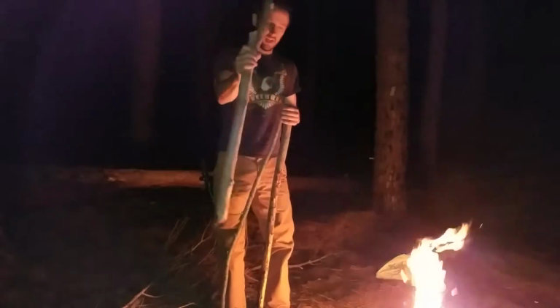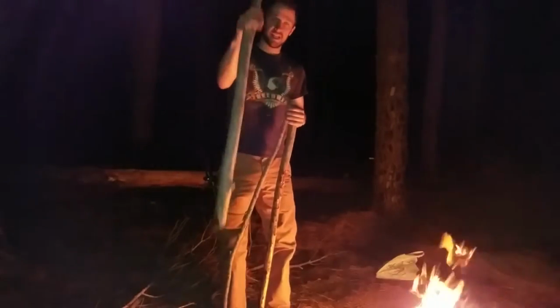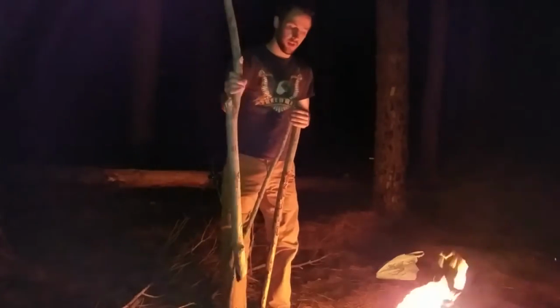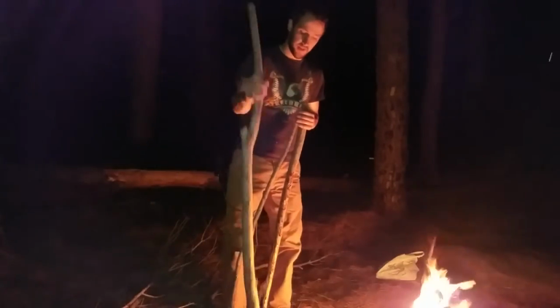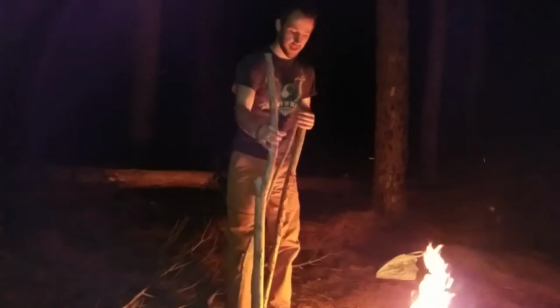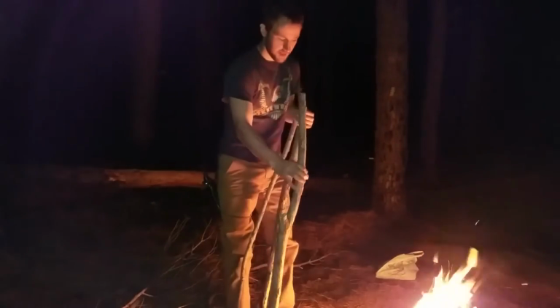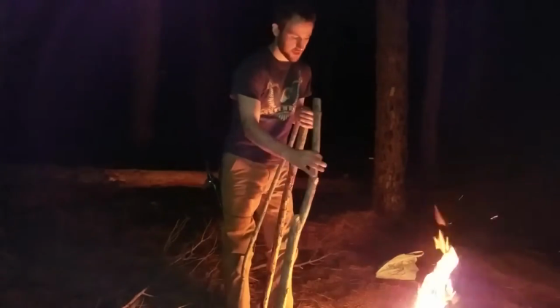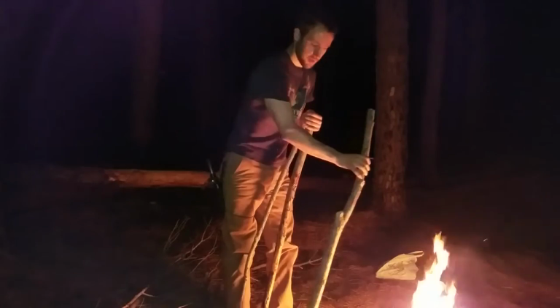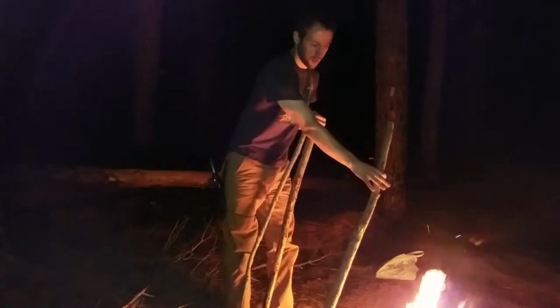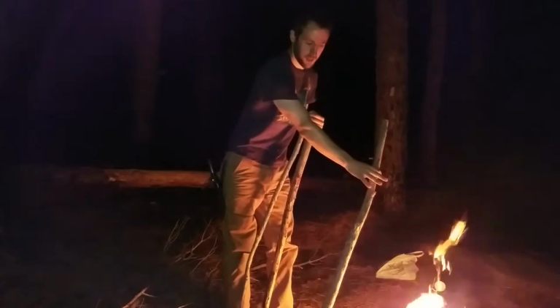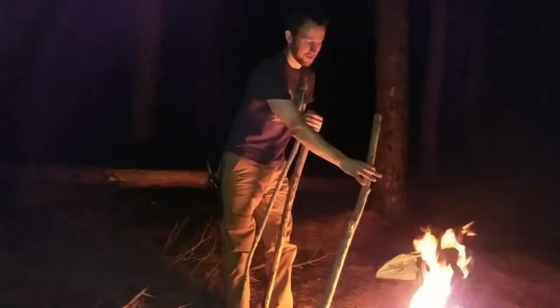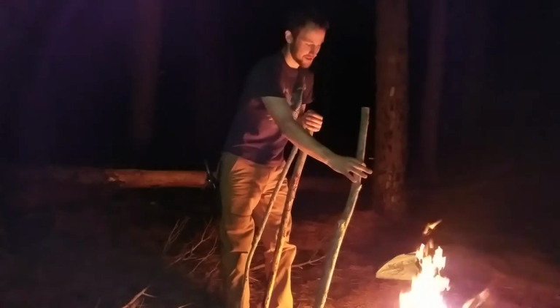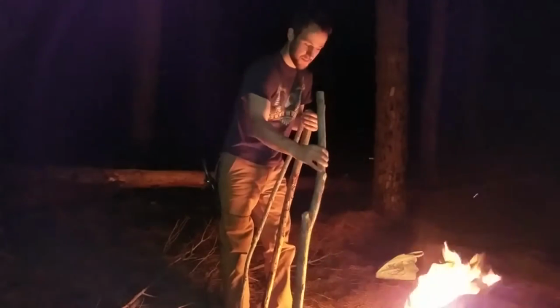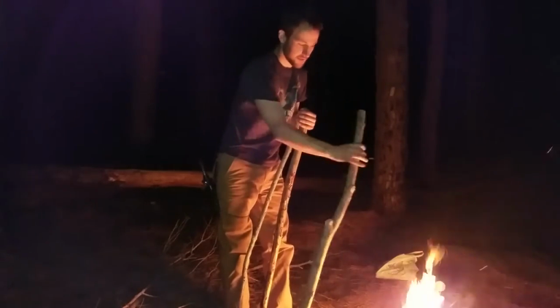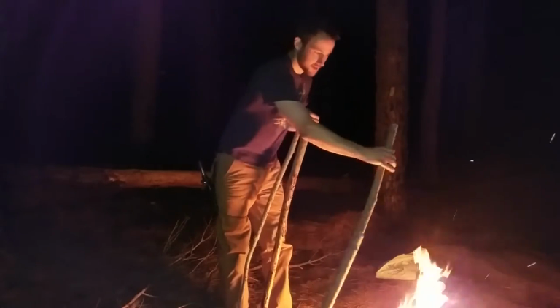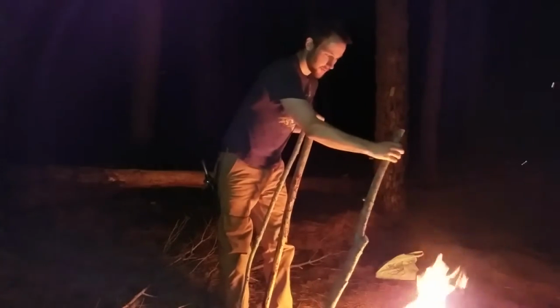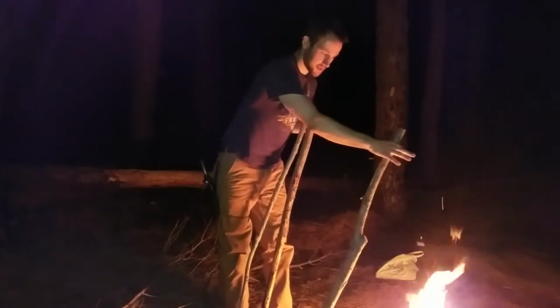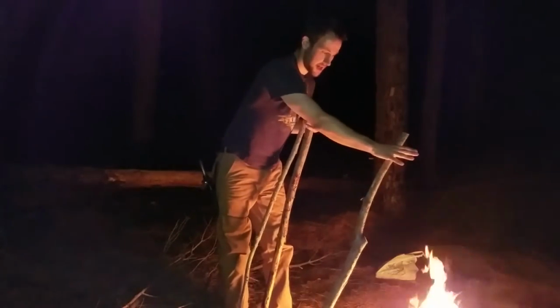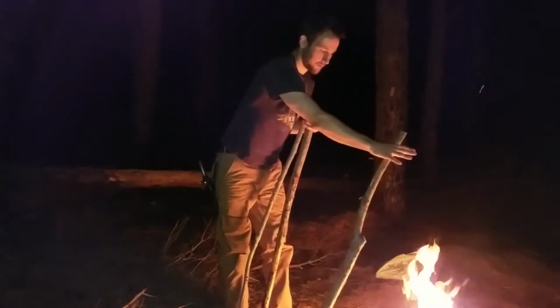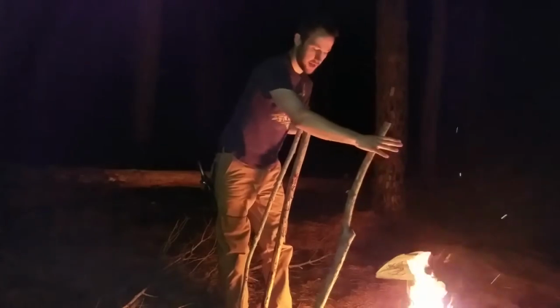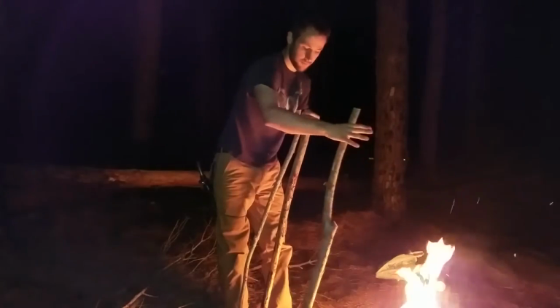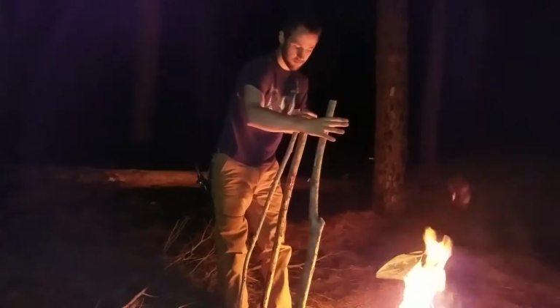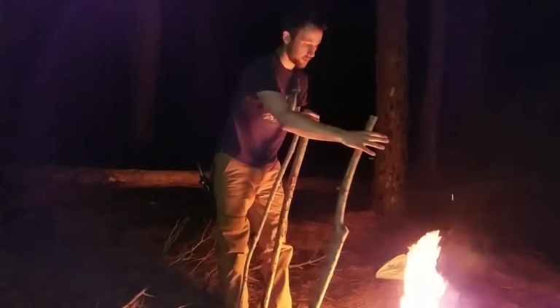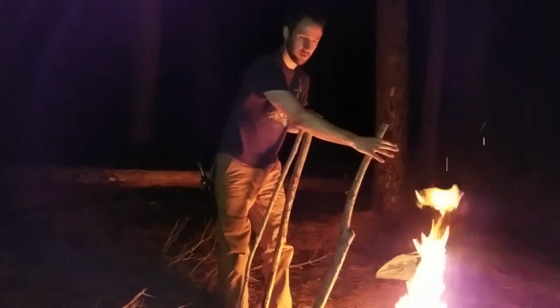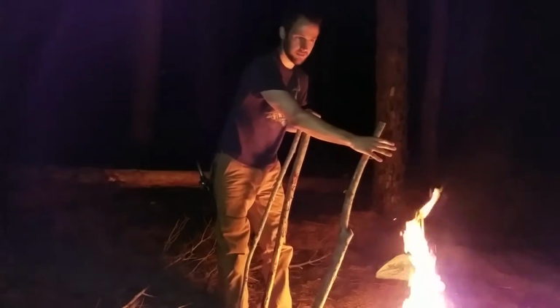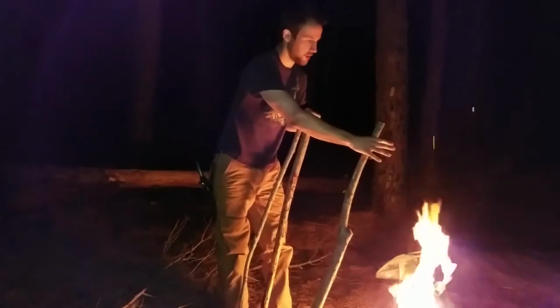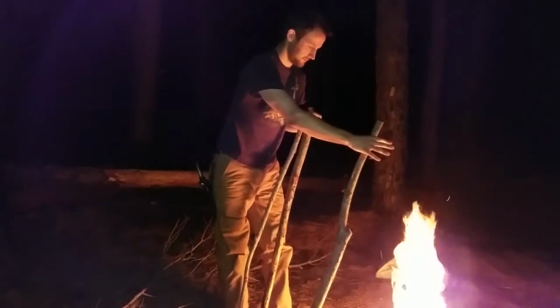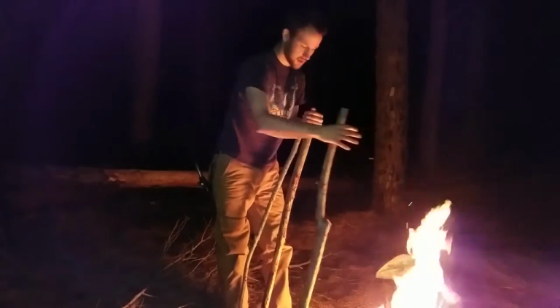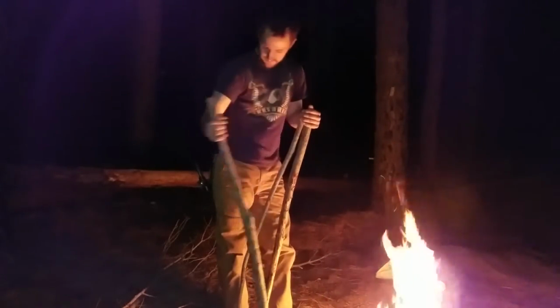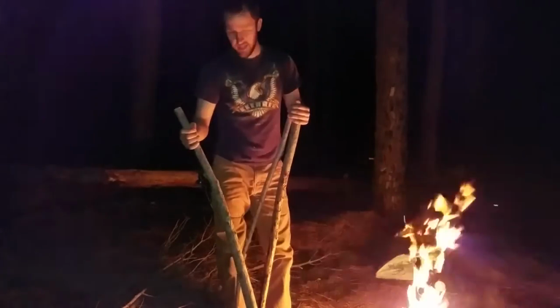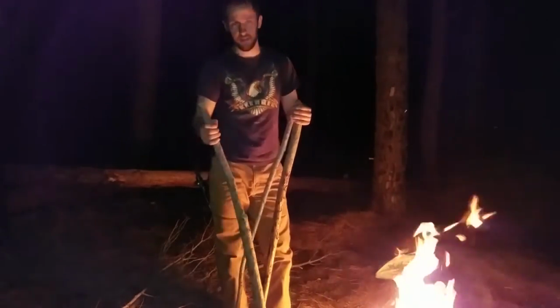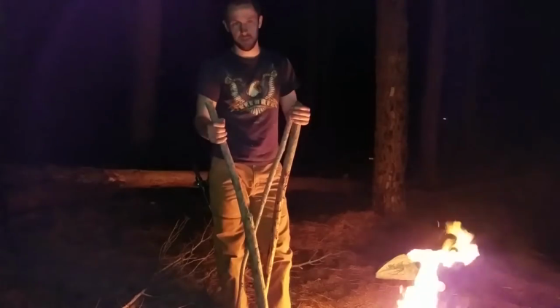It has to be really long if it's dead, because if it's short it will burn a lot faster. If it's longer then it can stay higher over the fire and it won't burn — hopefully that's the hope. So now we have to lash them together.